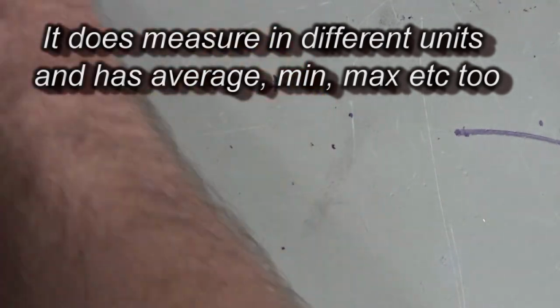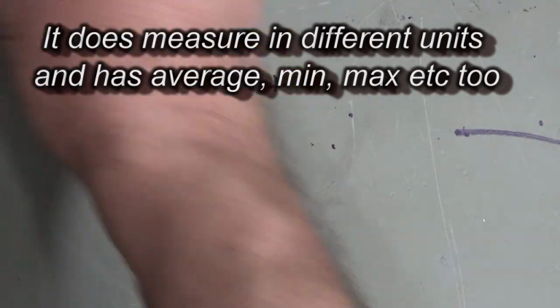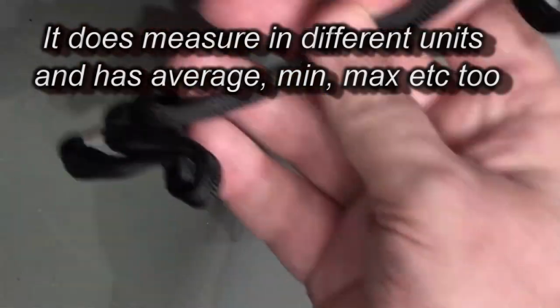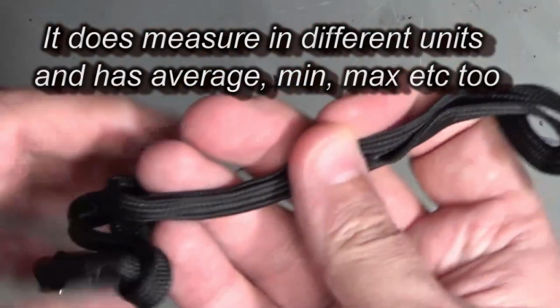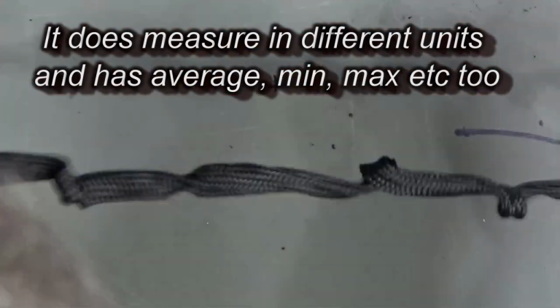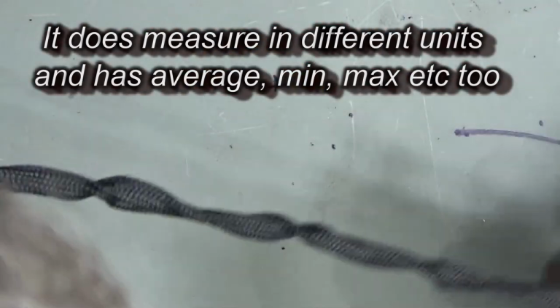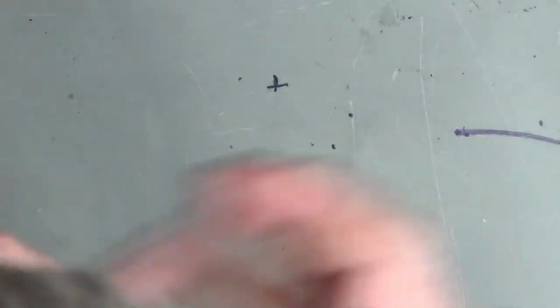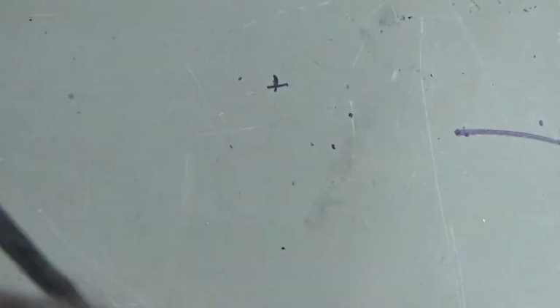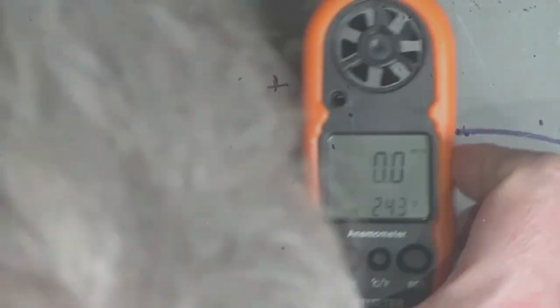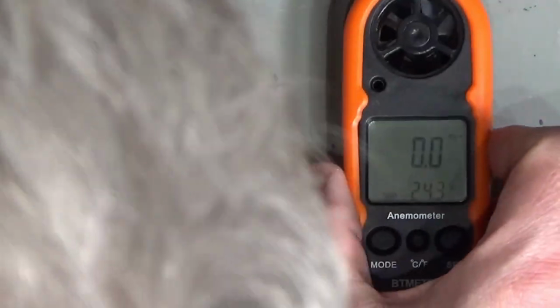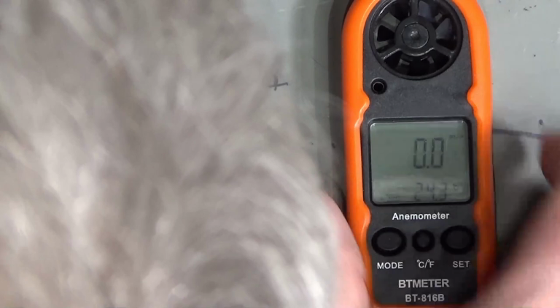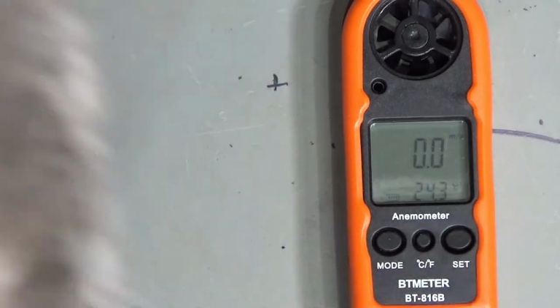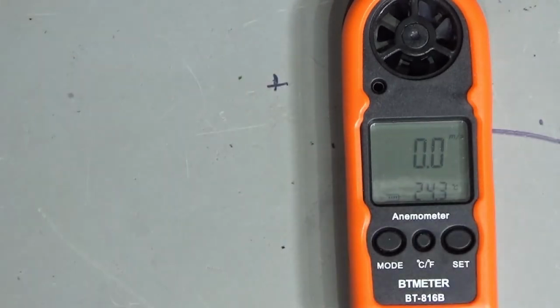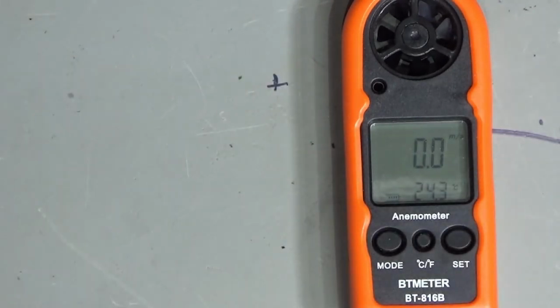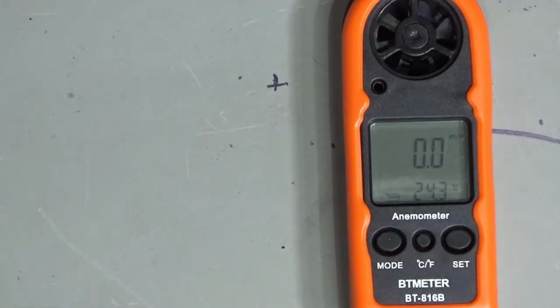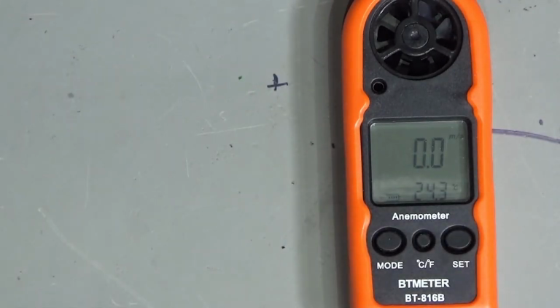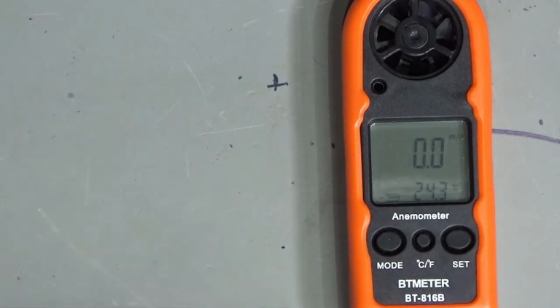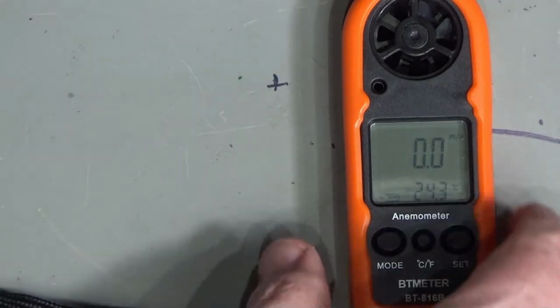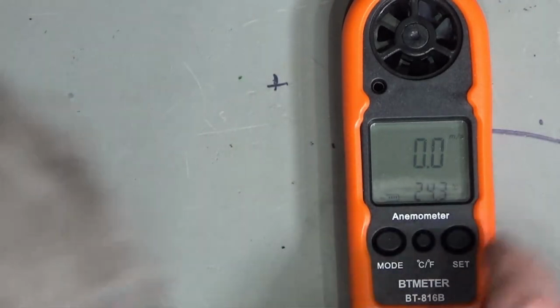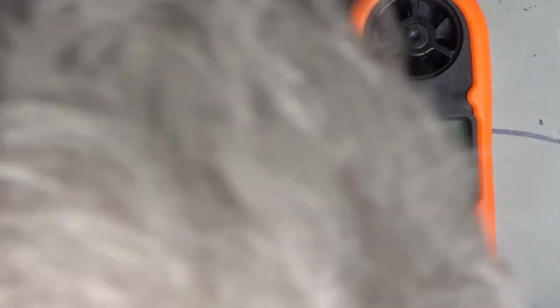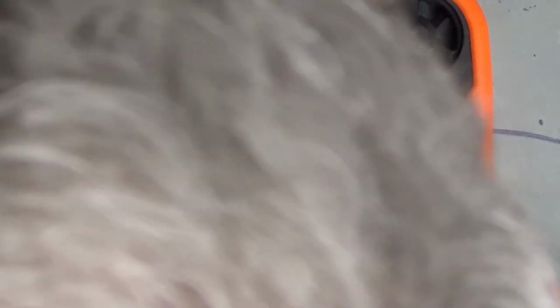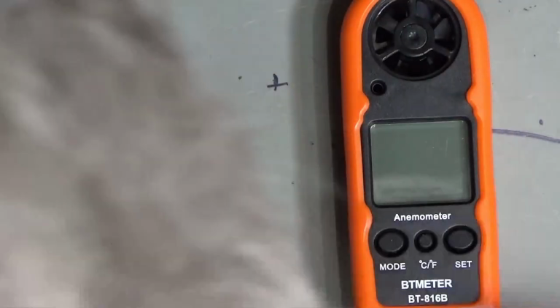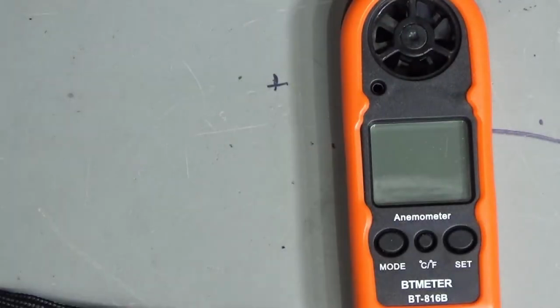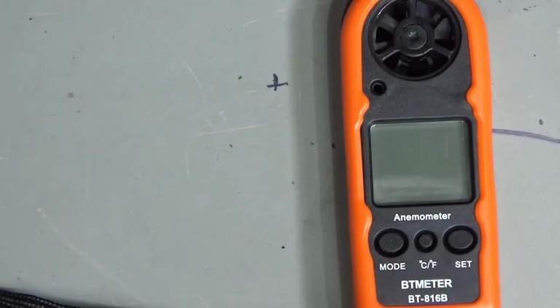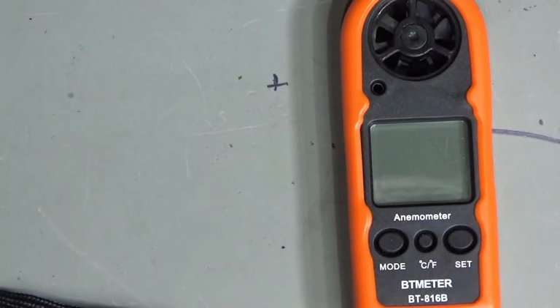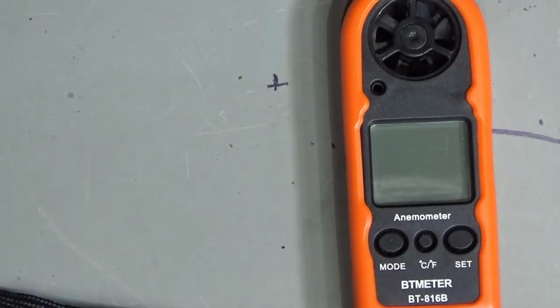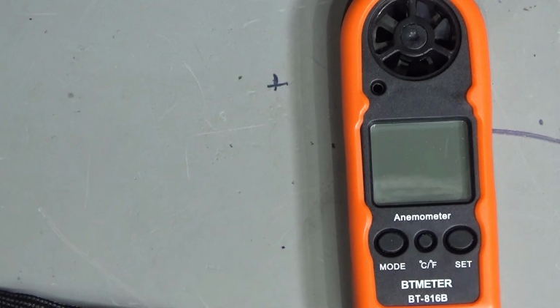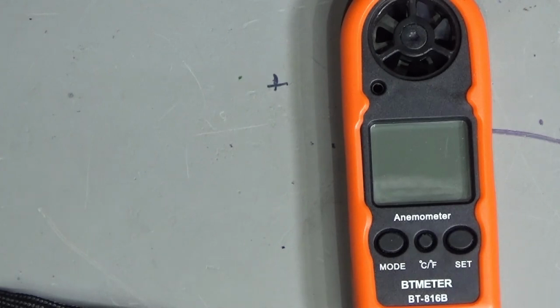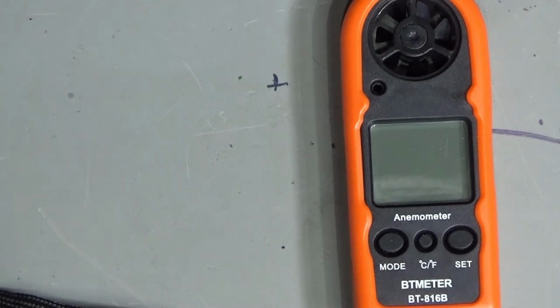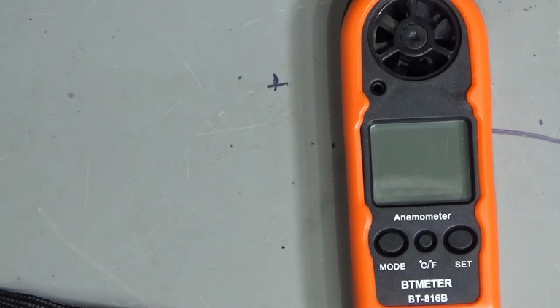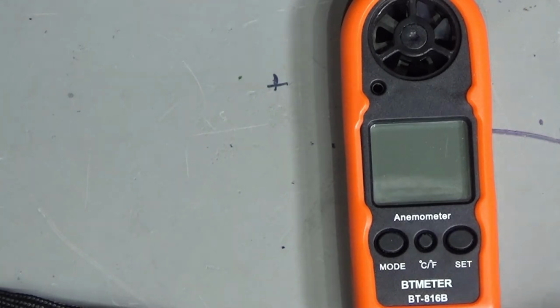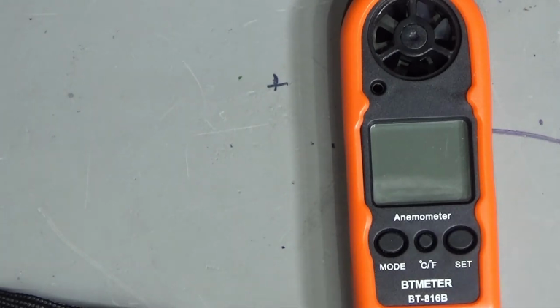I just need to attach this little lanyard to it, but anyway that will come in quite handy. The set button is obviously the on/off button — yeah, cool.